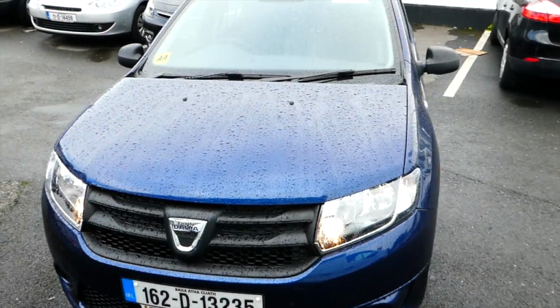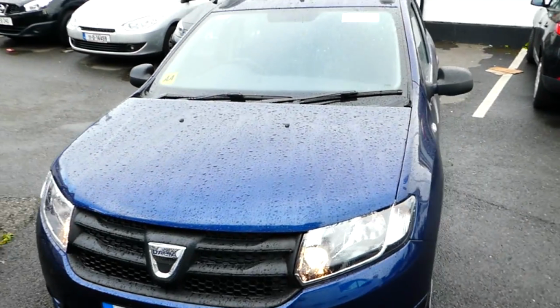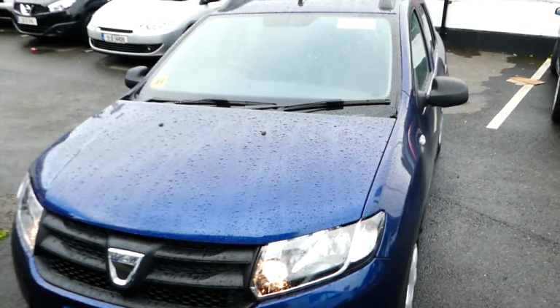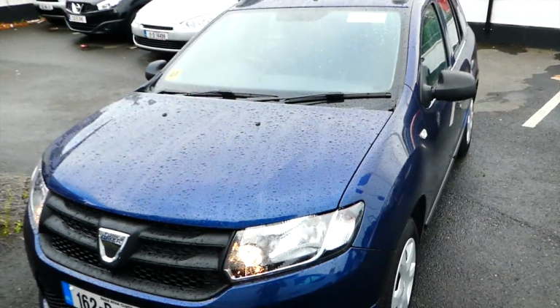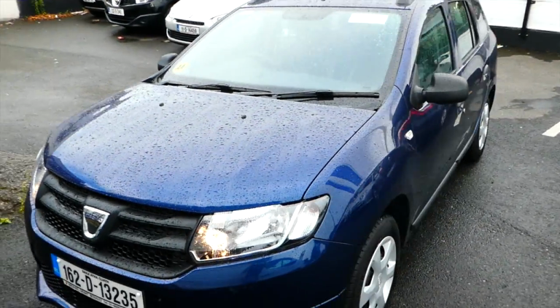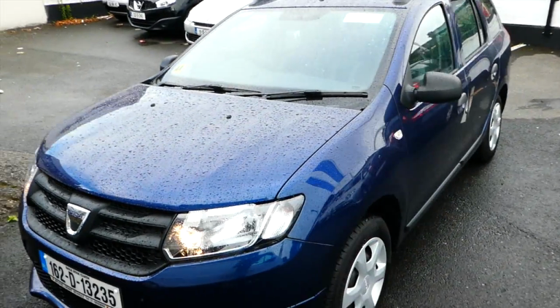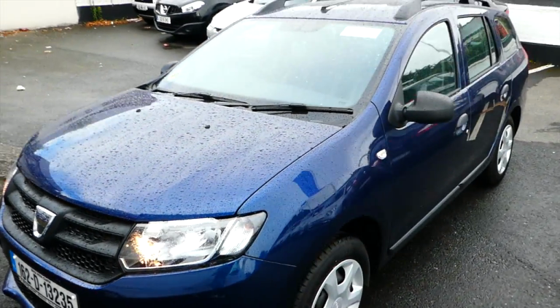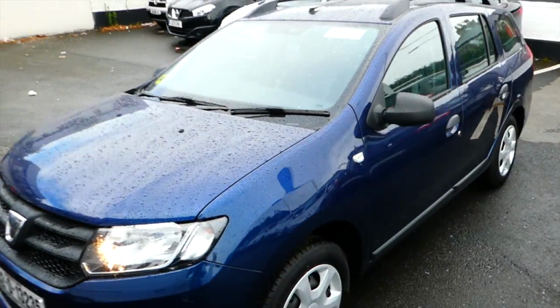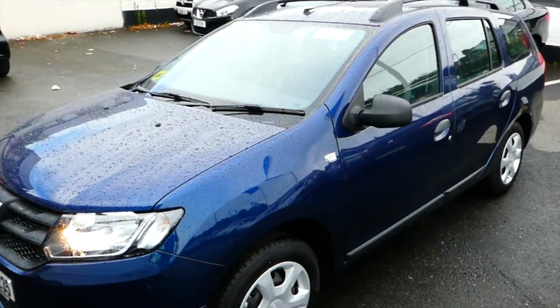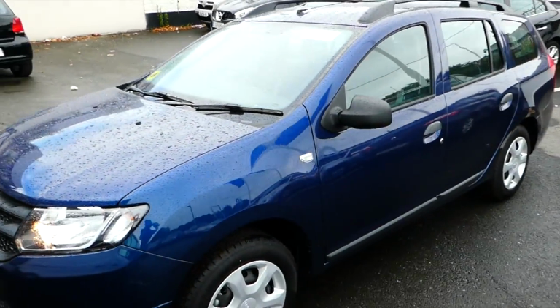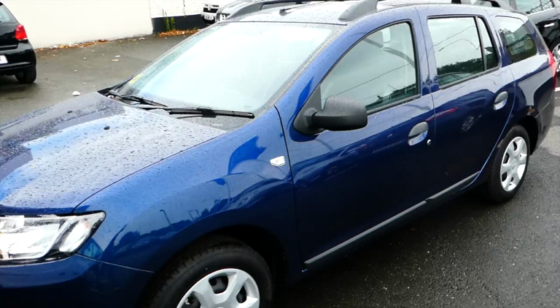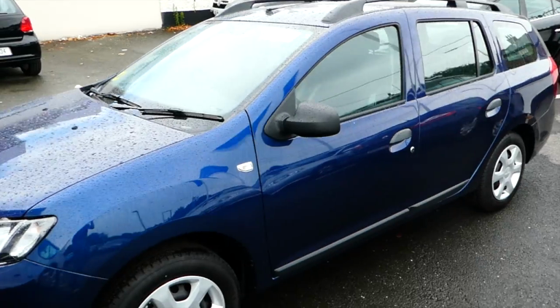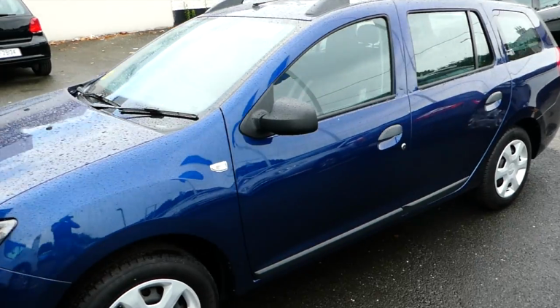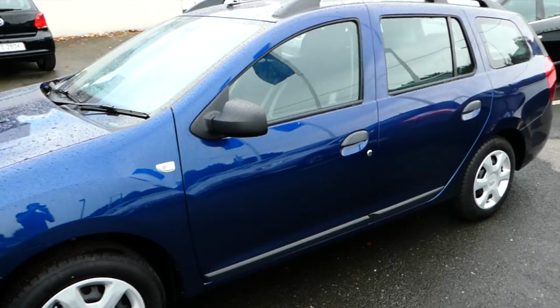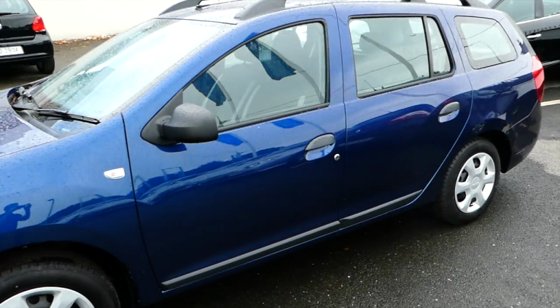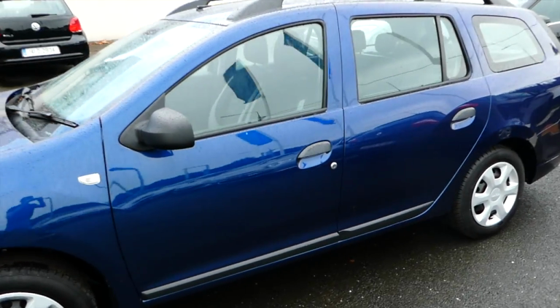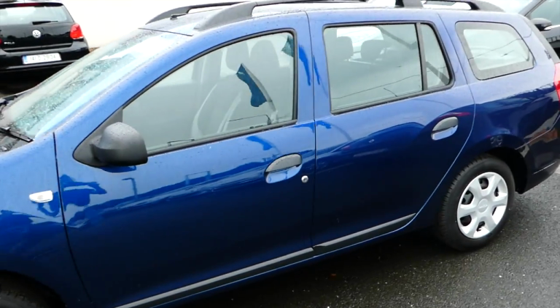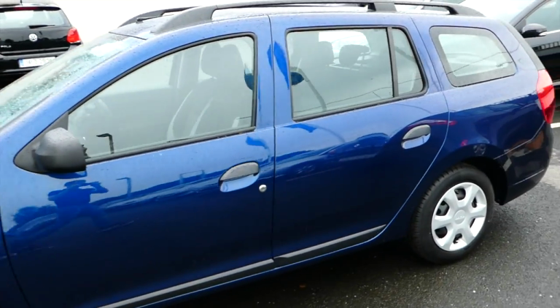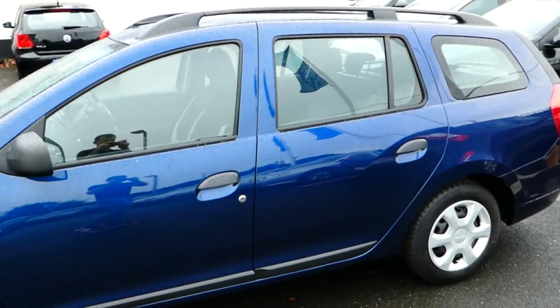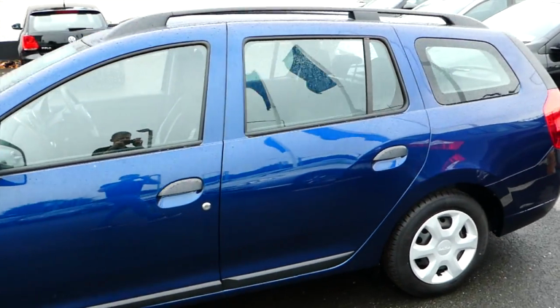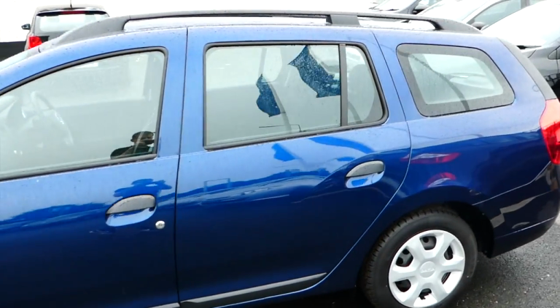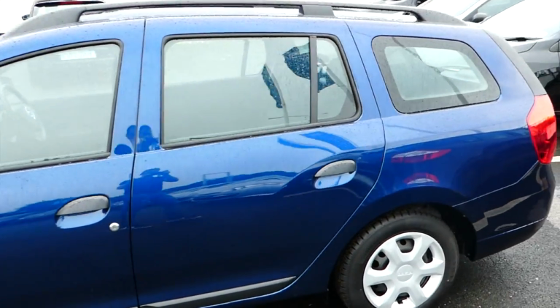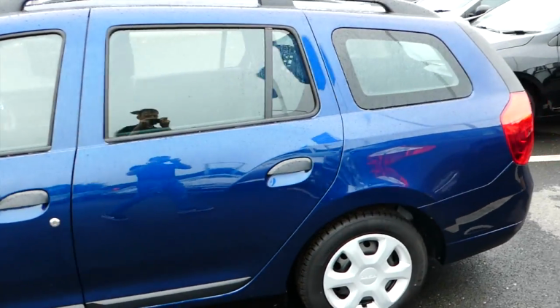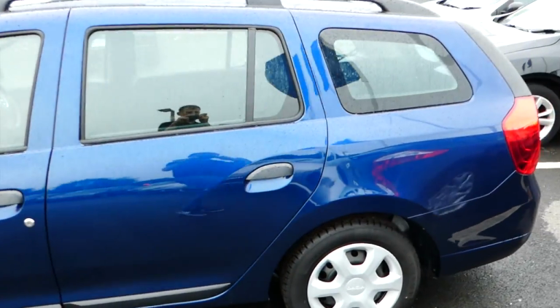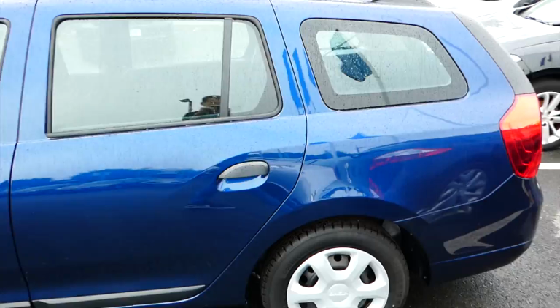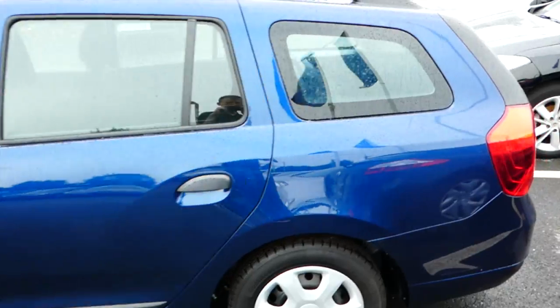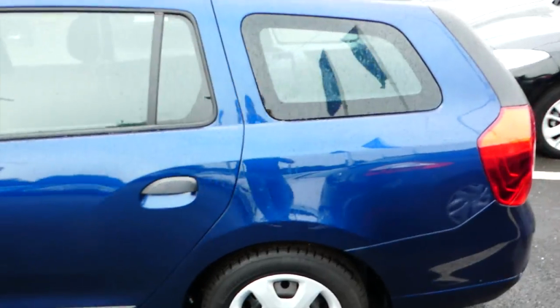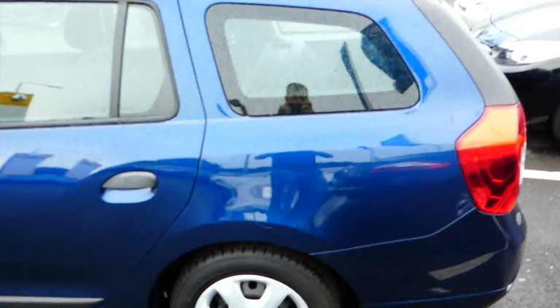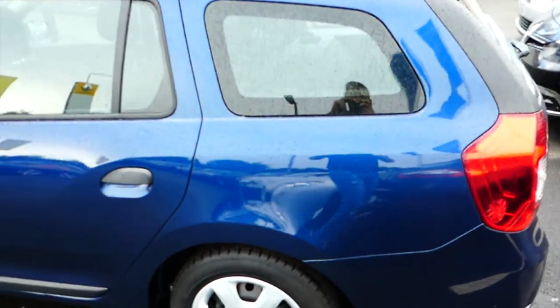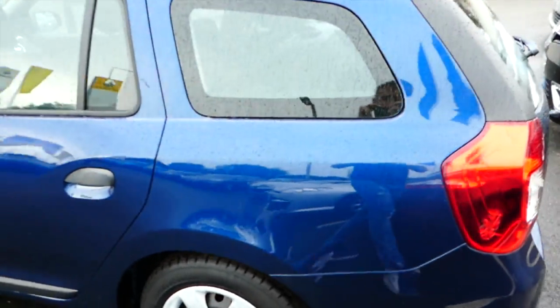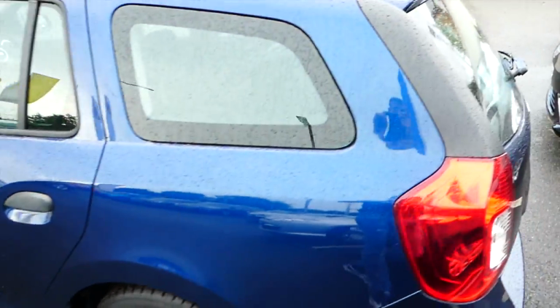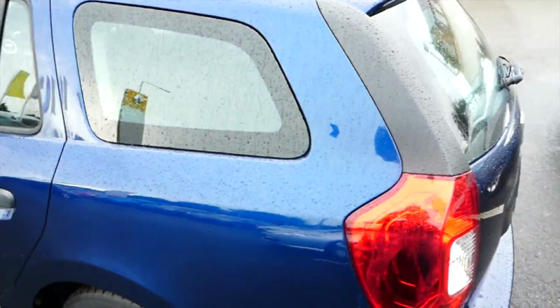This is our 2016 Dacia Logan alternative demonstrator. It's a 1.5 DCI. The colour is Cosmos Blue.